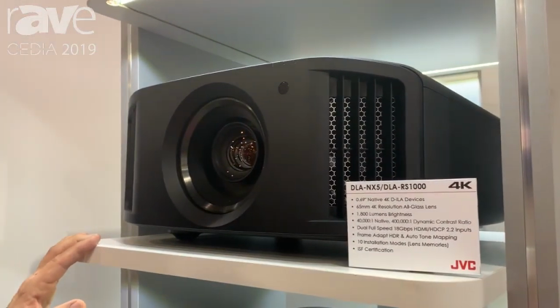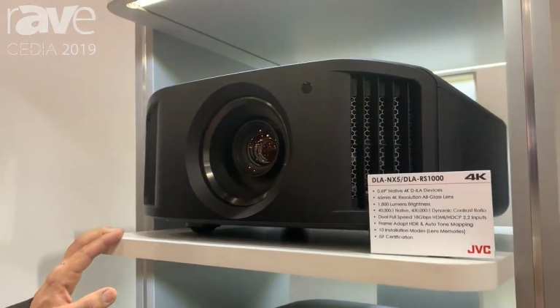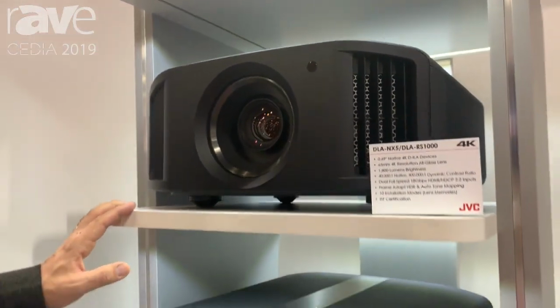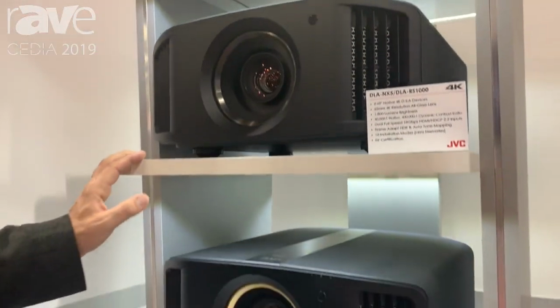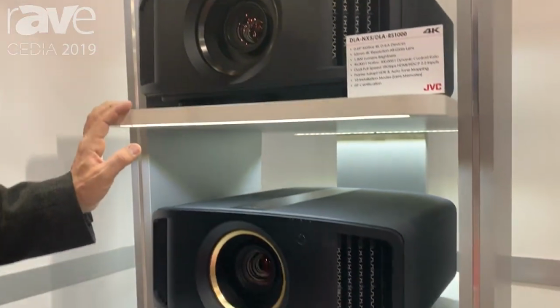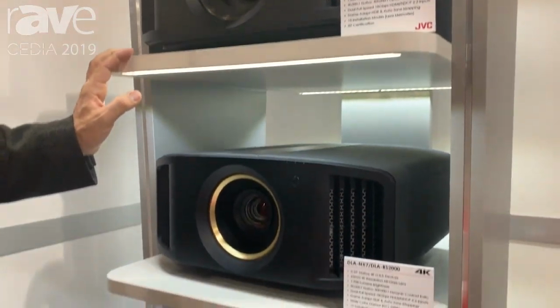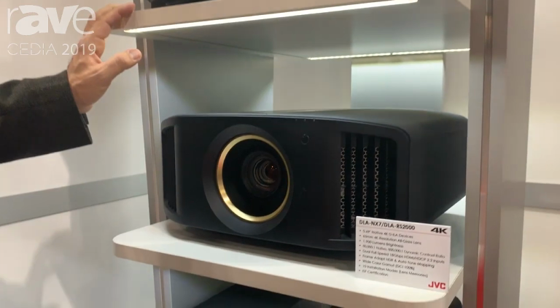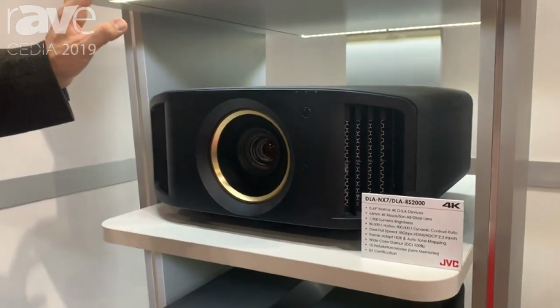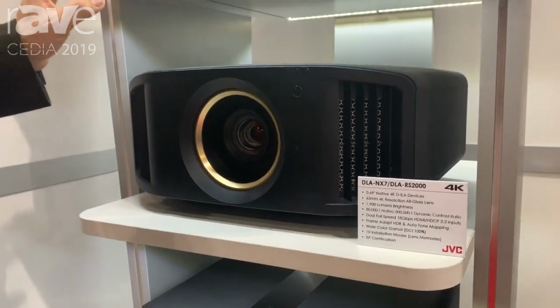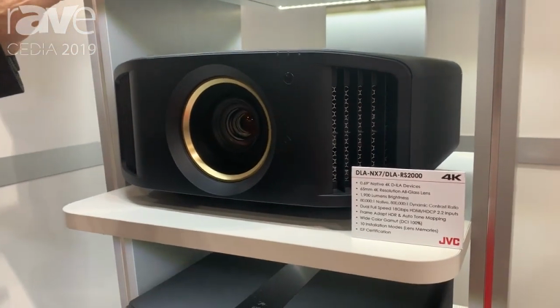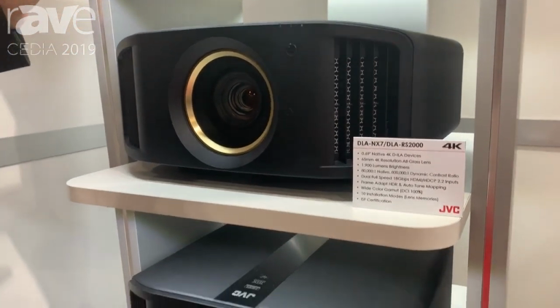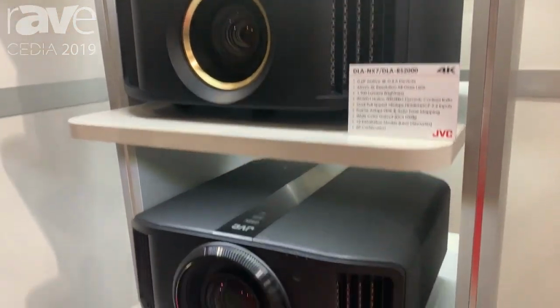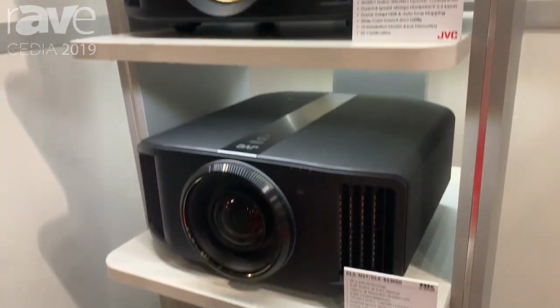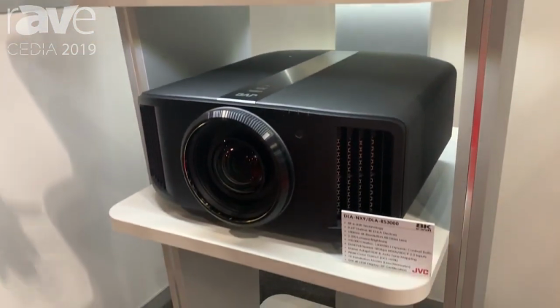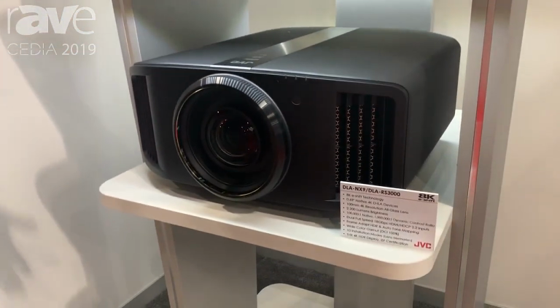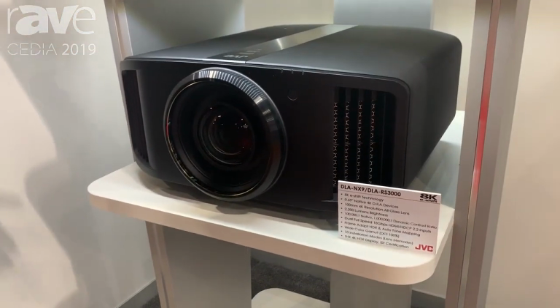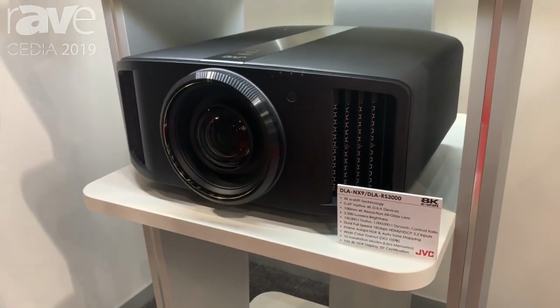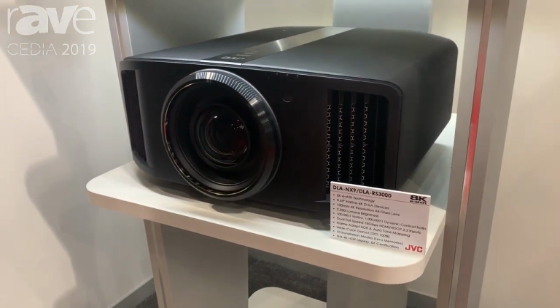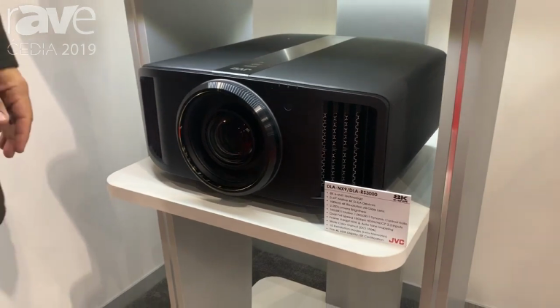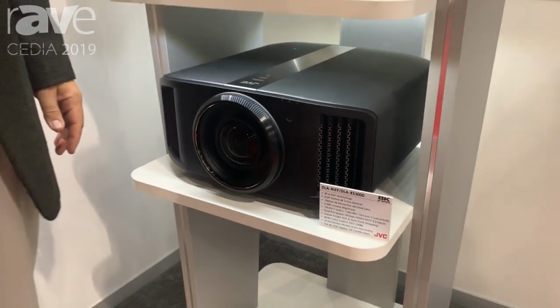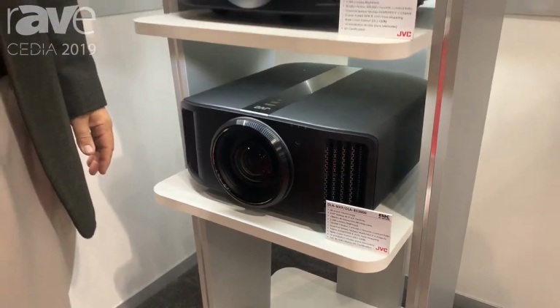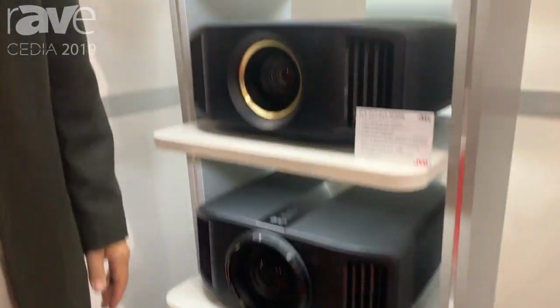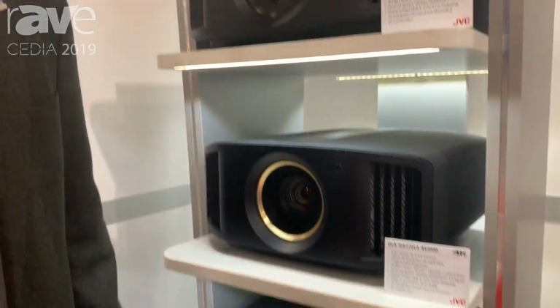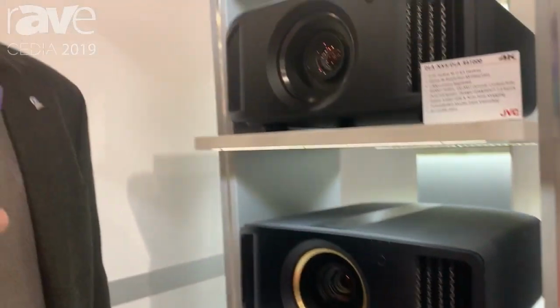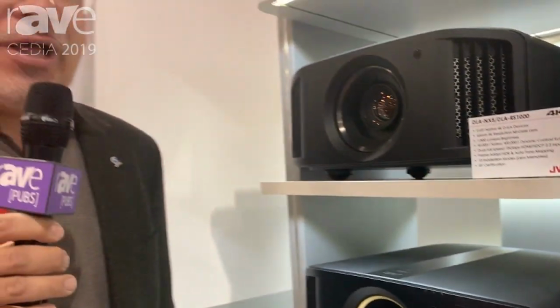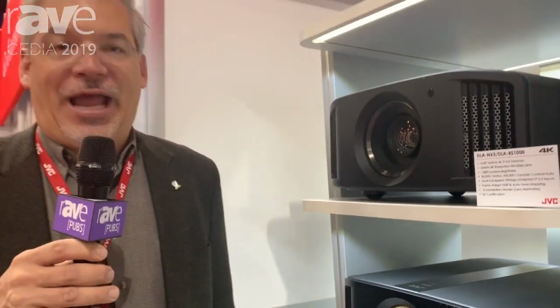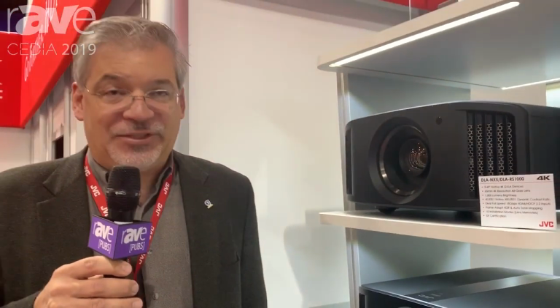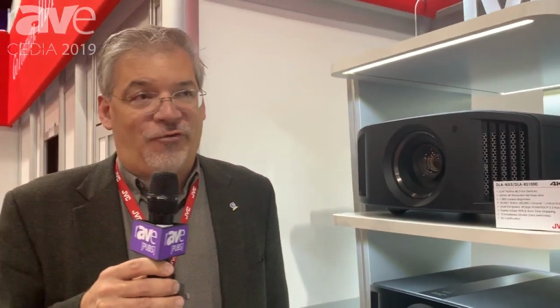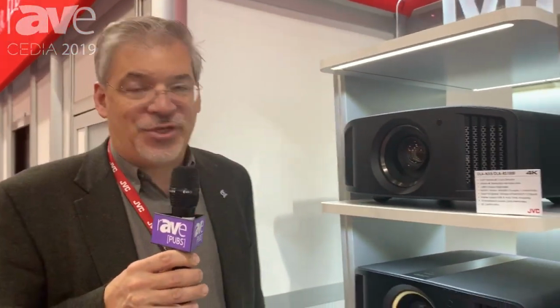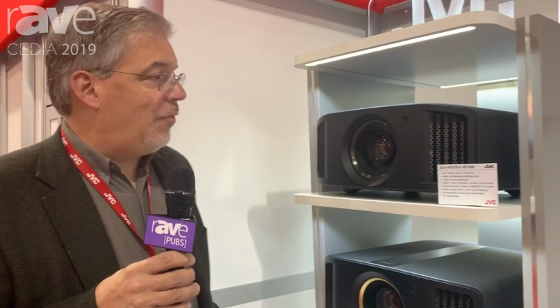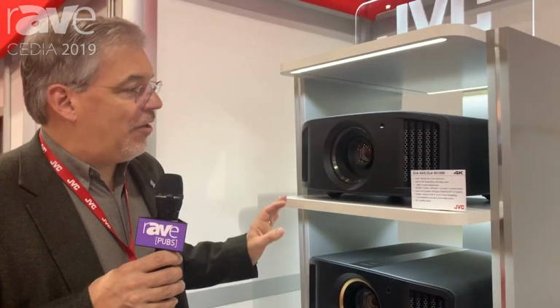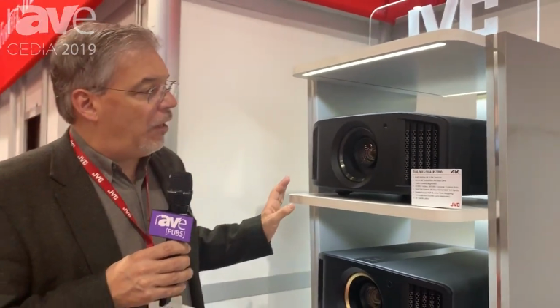This is what JVC is known for in home theater projection. We have a very unique device, the DILA device that creates the picture, and we're known for the best black level and the best contrast. And we have three different models.